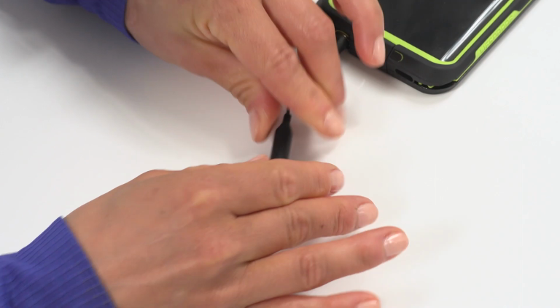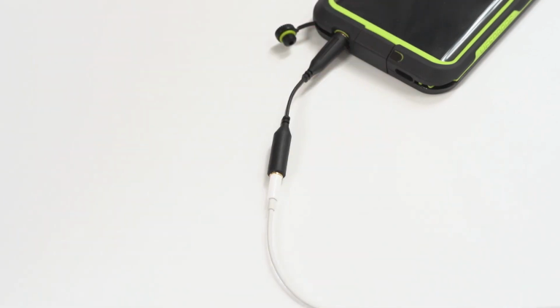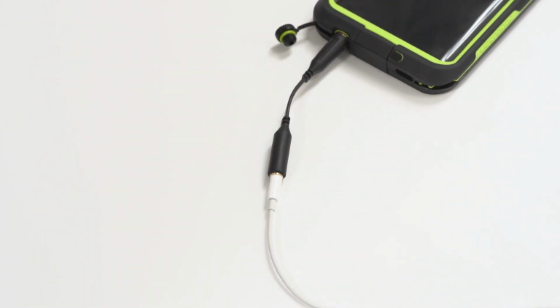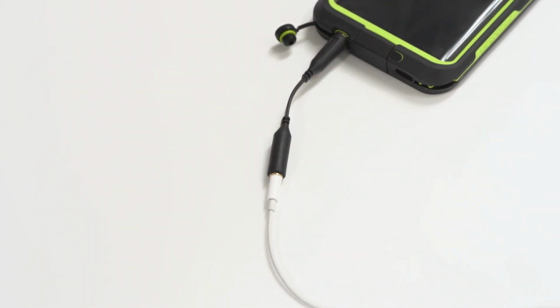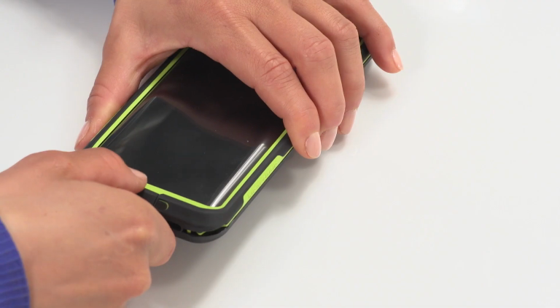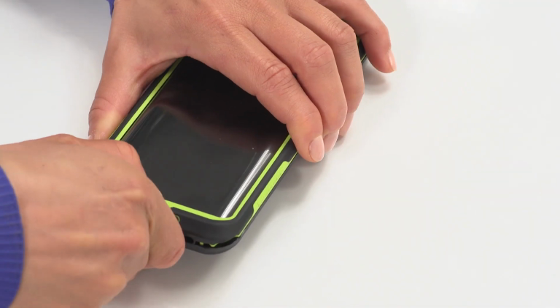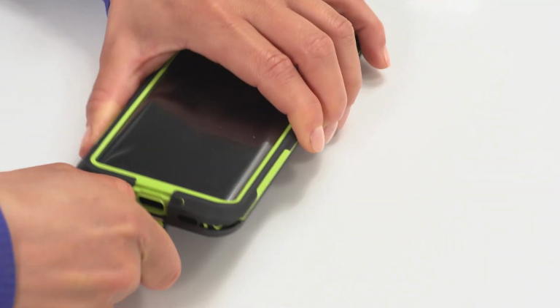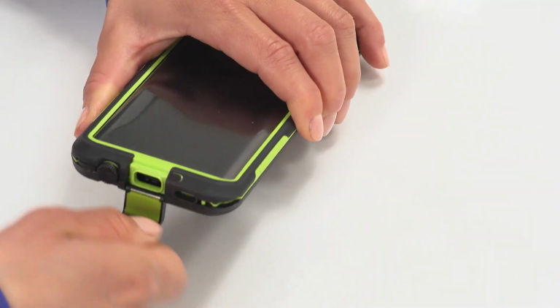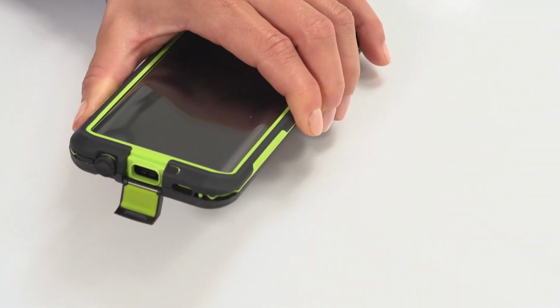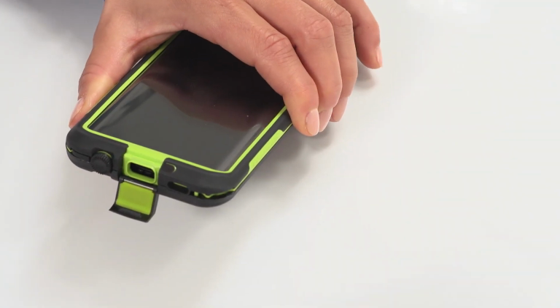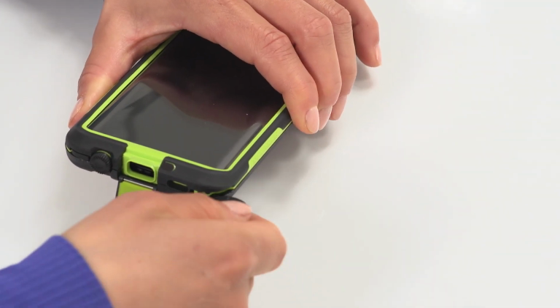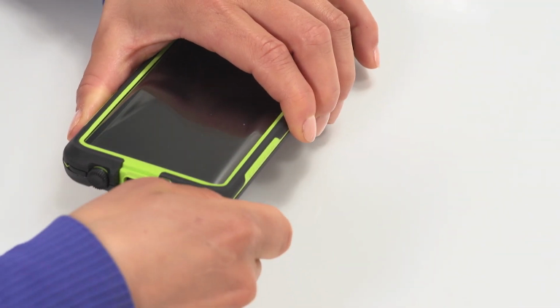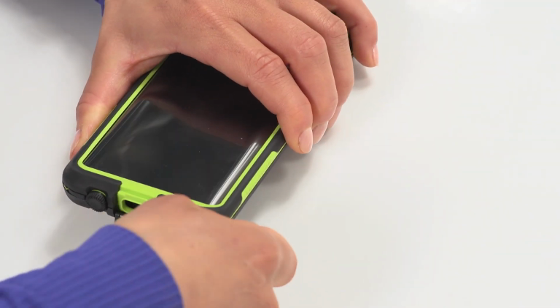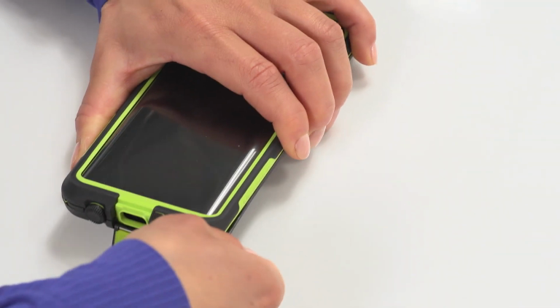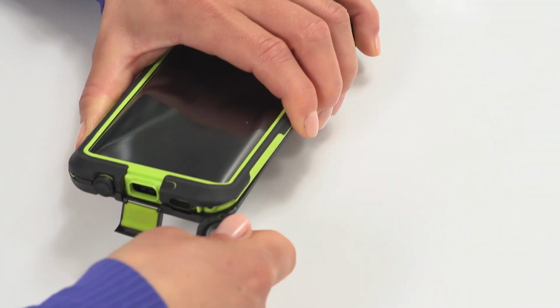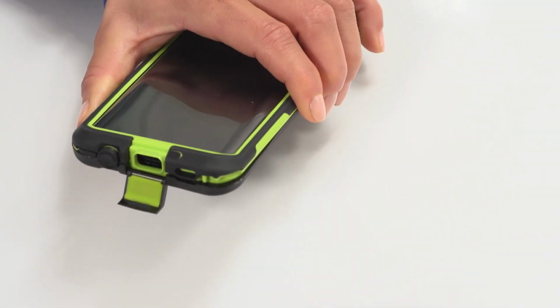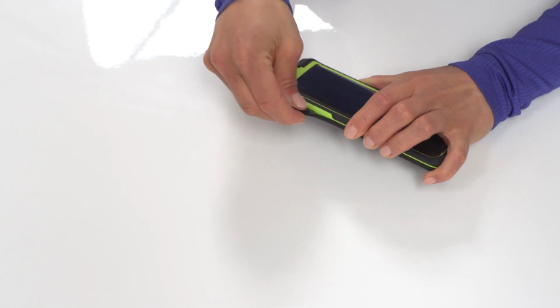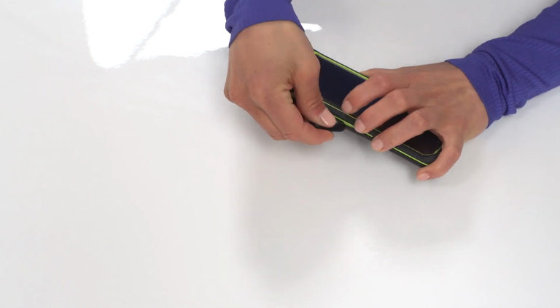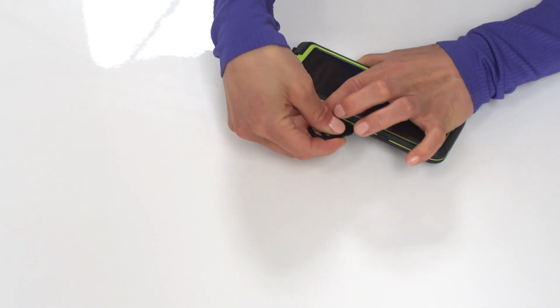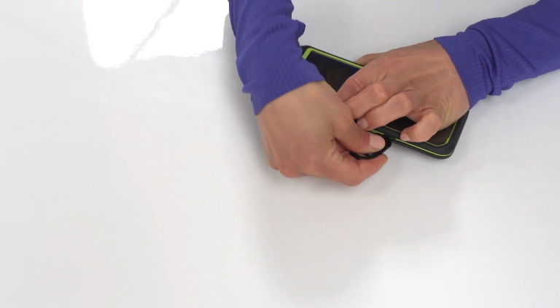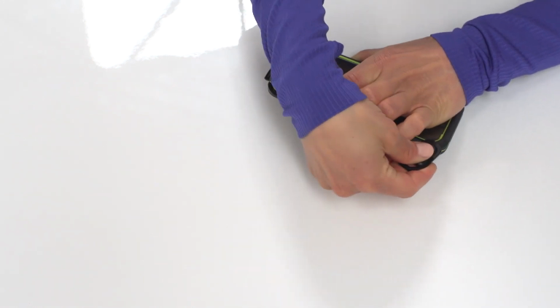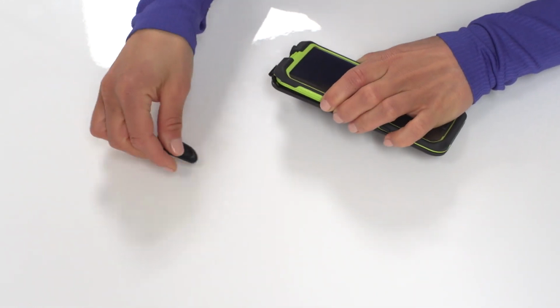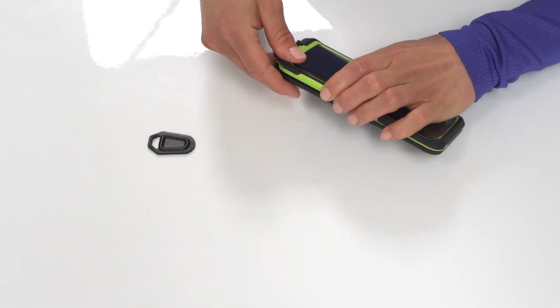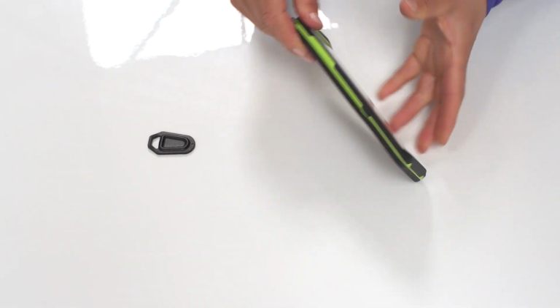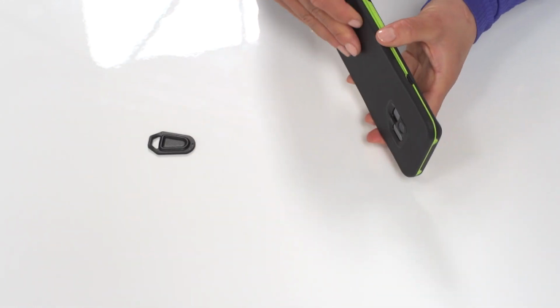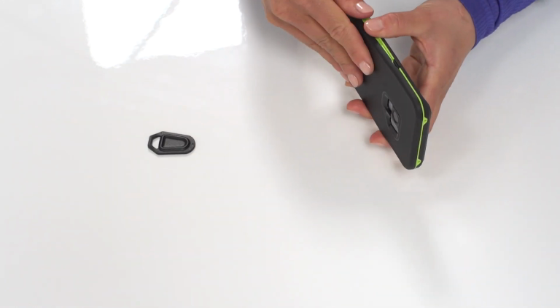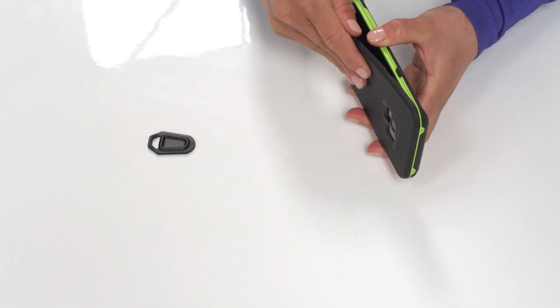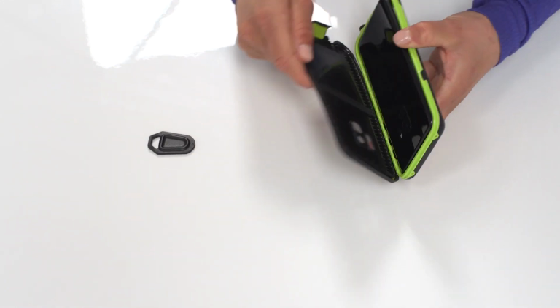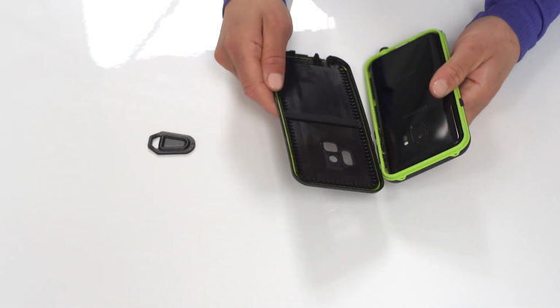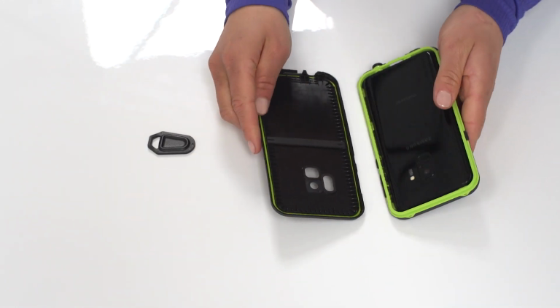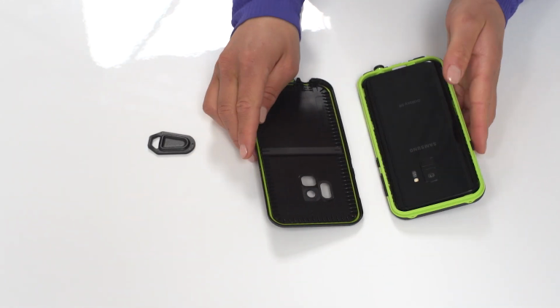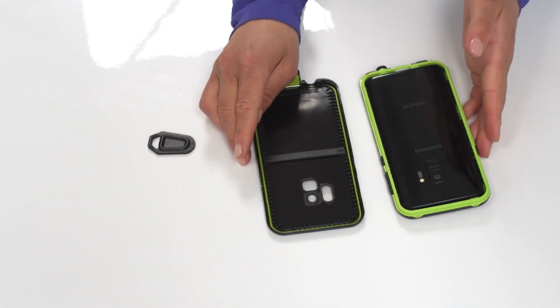To take off your case, open the charge port door and use the case key to separate it. Then slide the case key around the seam until each half comes apart. Done.